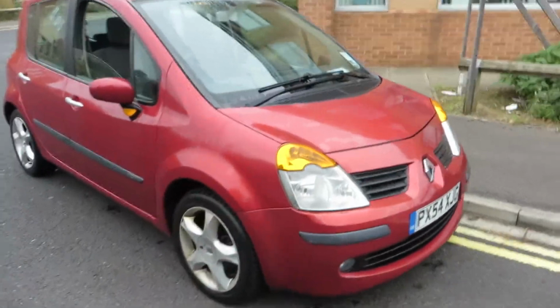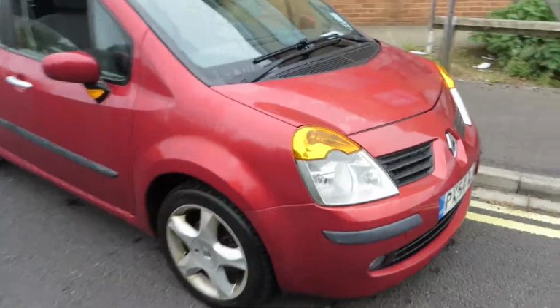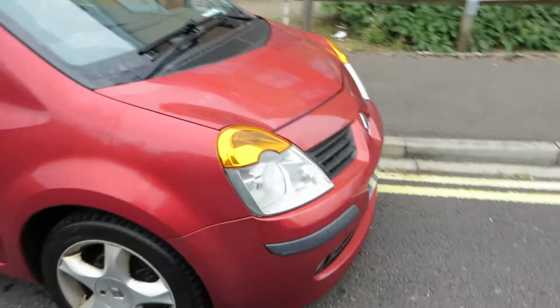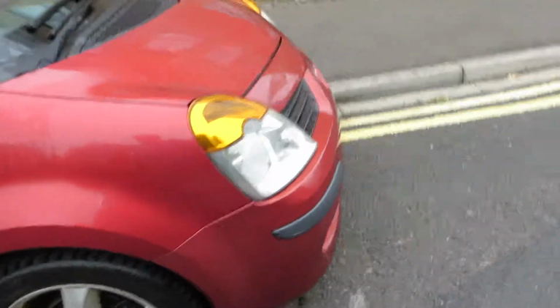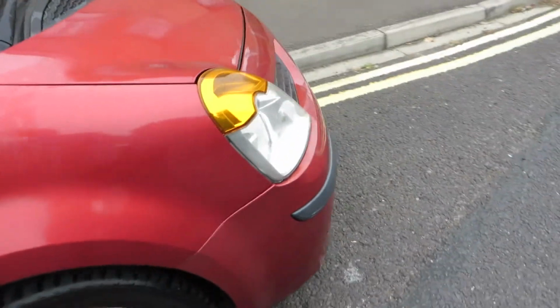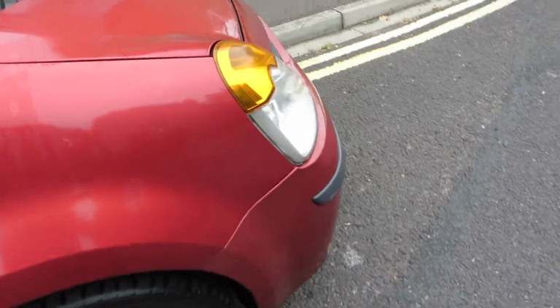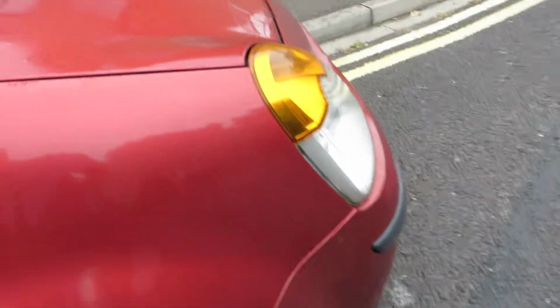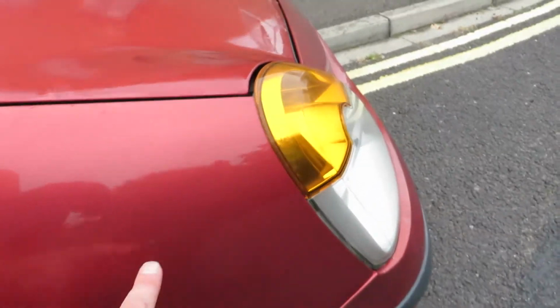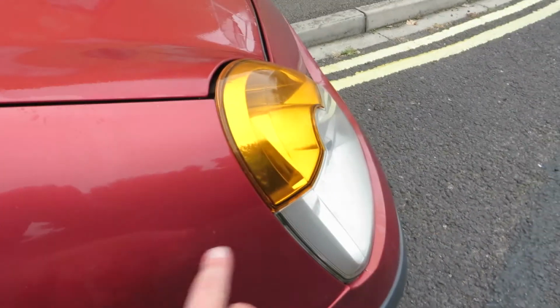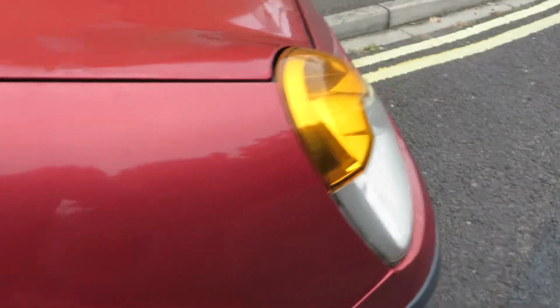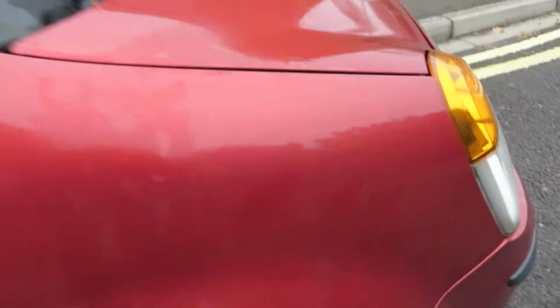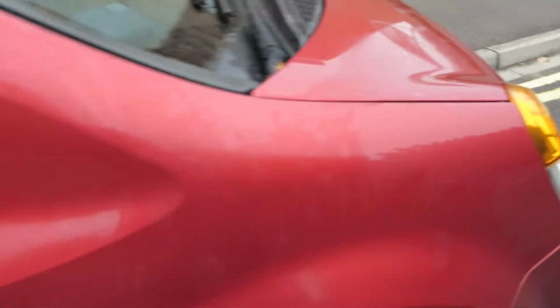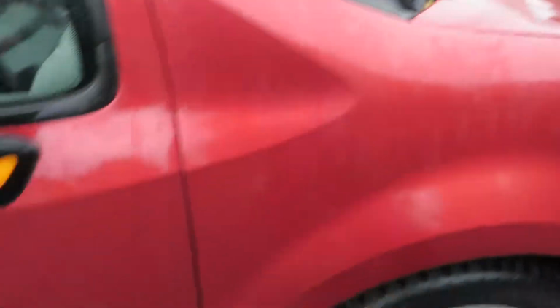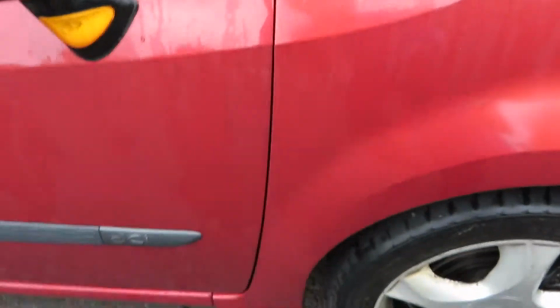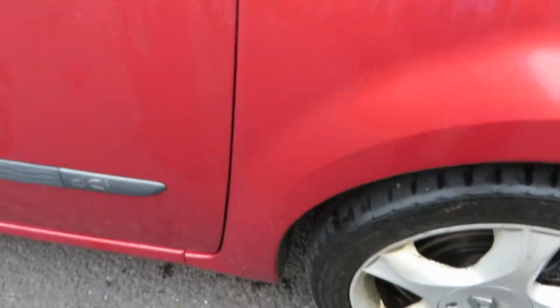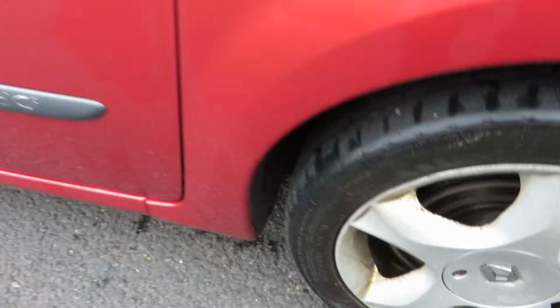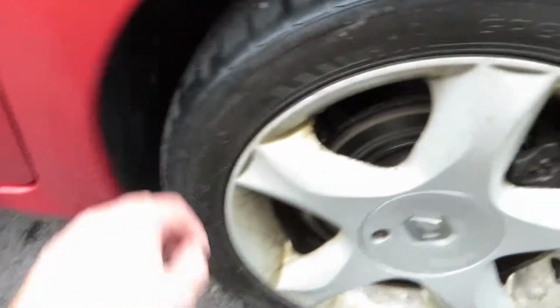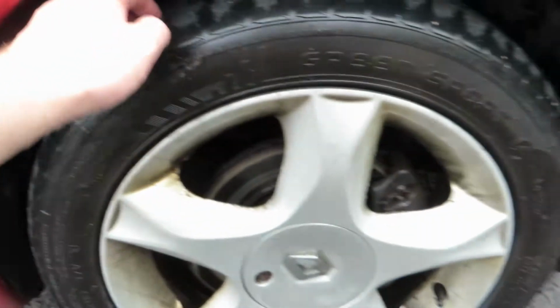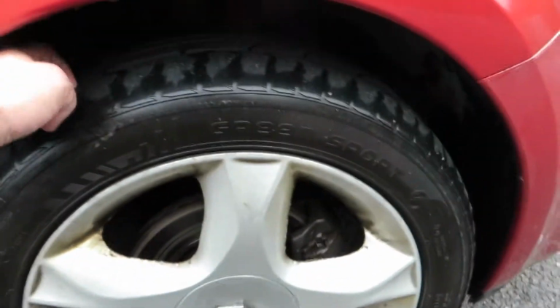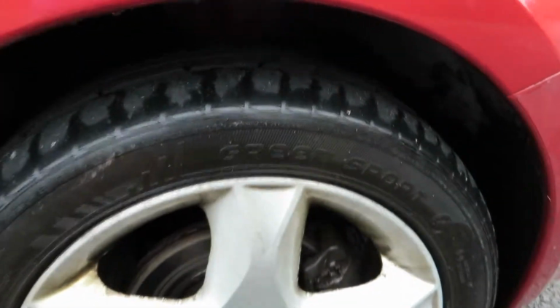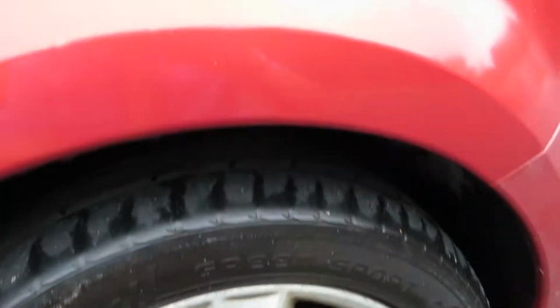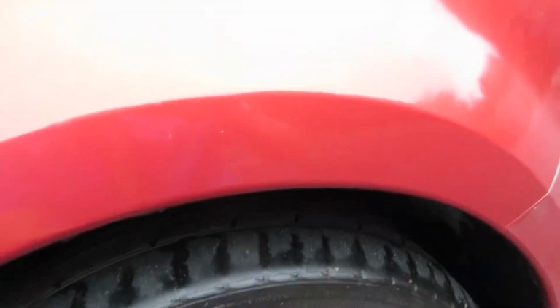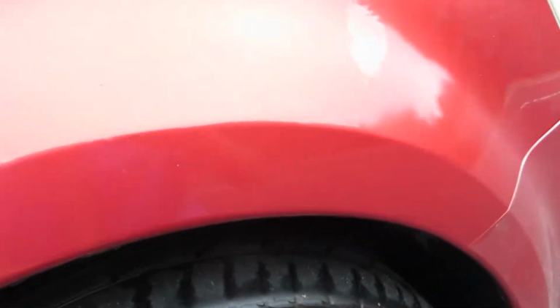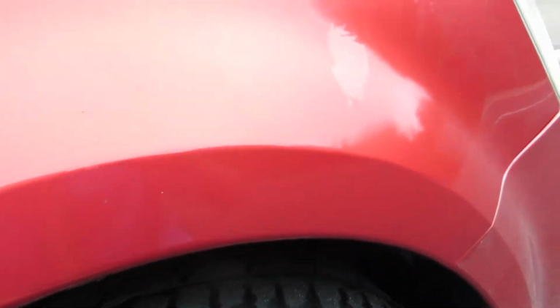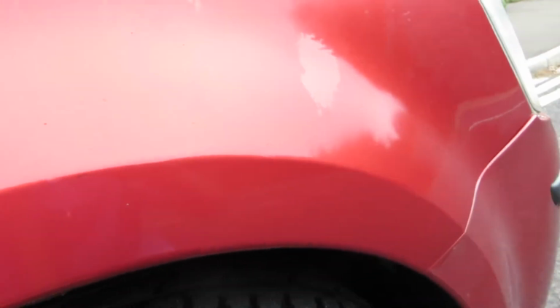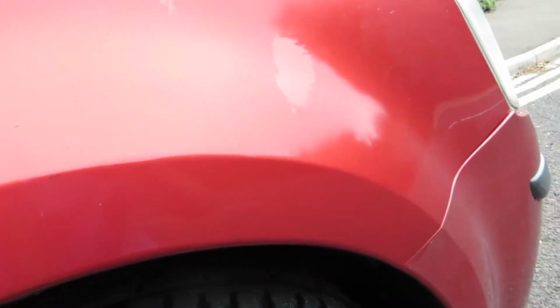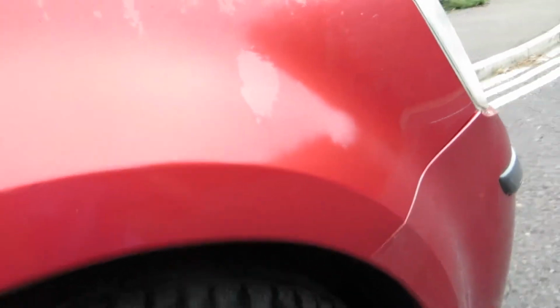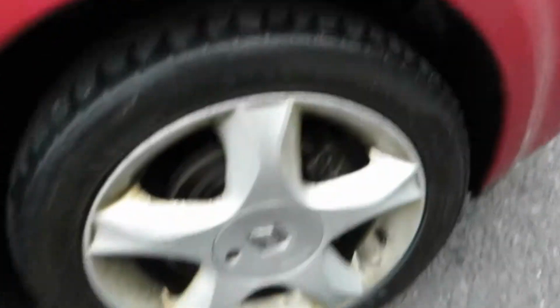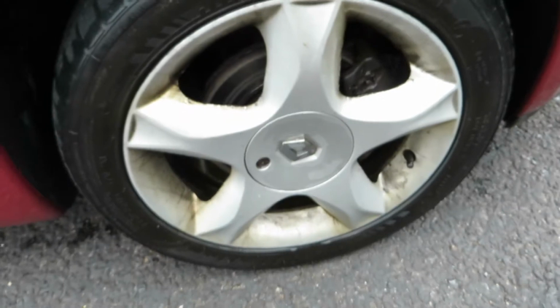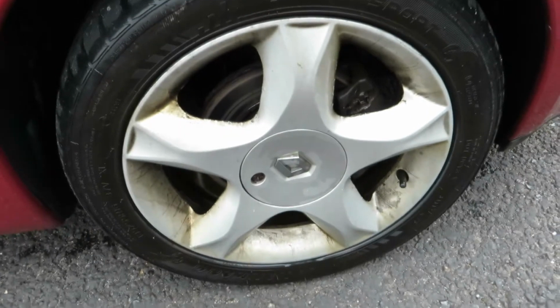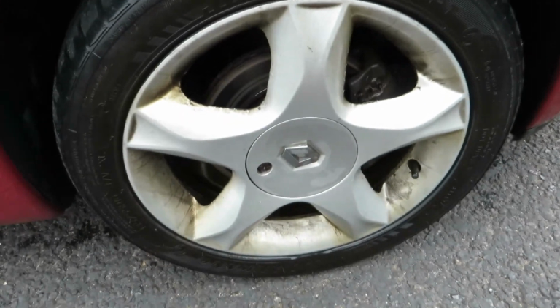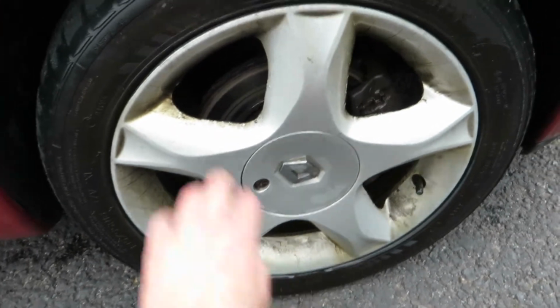The front wing has some chips to touch in here and there, but otherwise okay — a bit of machine polishing needed. We've got three to four mil on that tyre and the alloy needs refurbing.